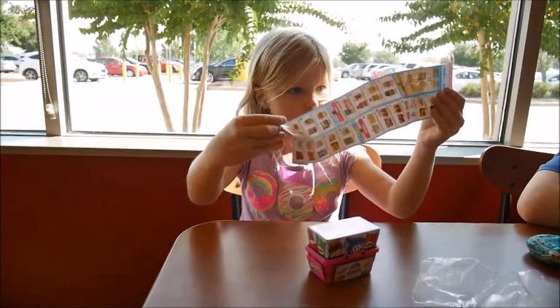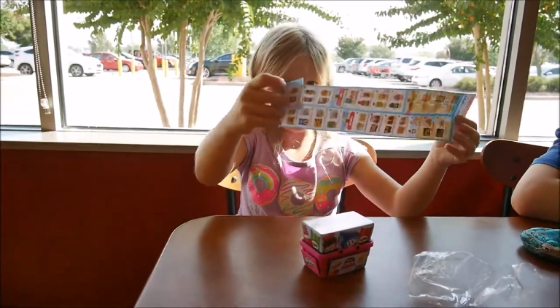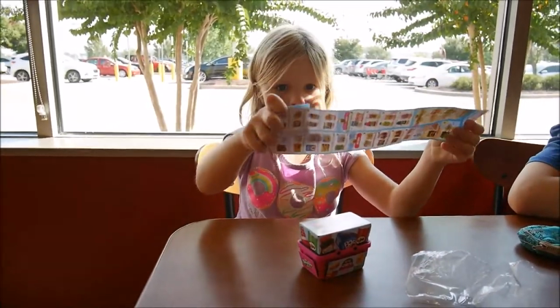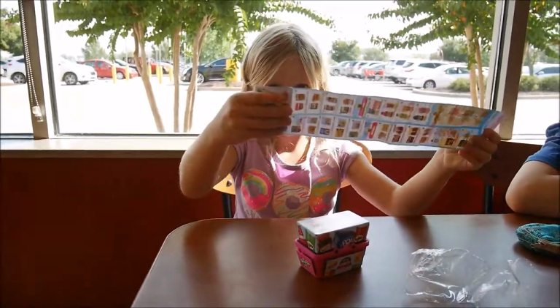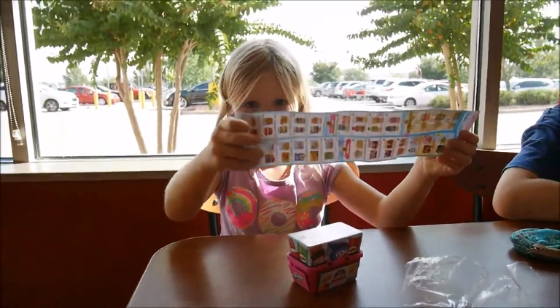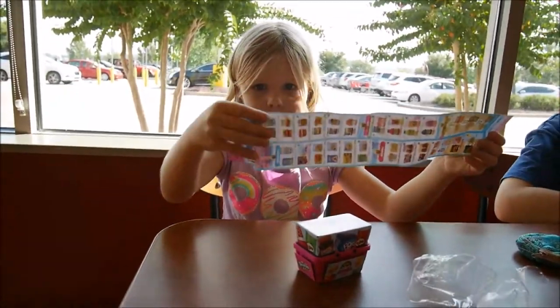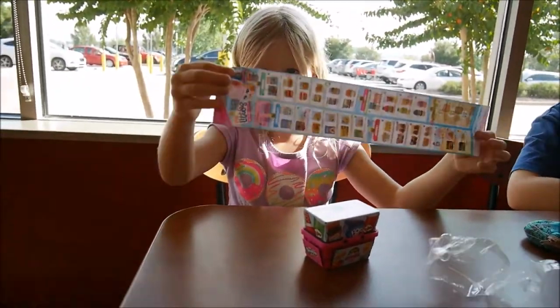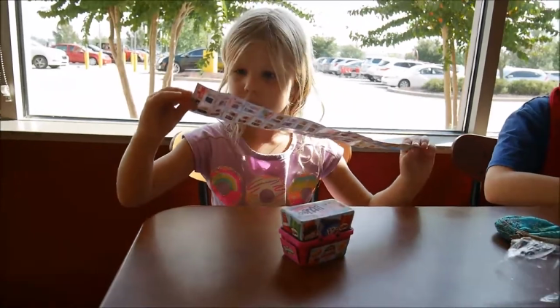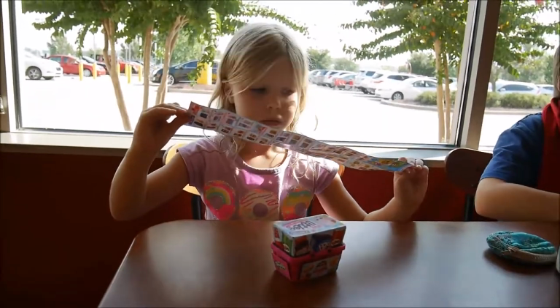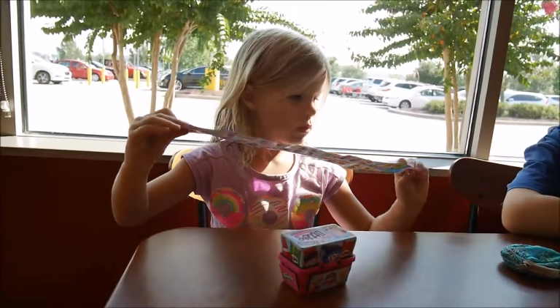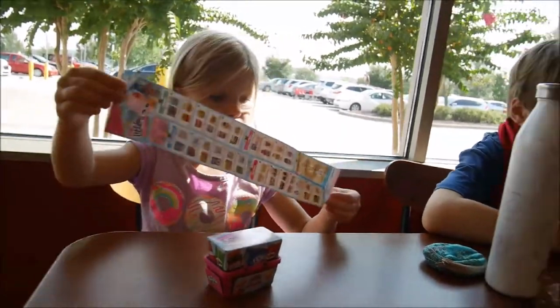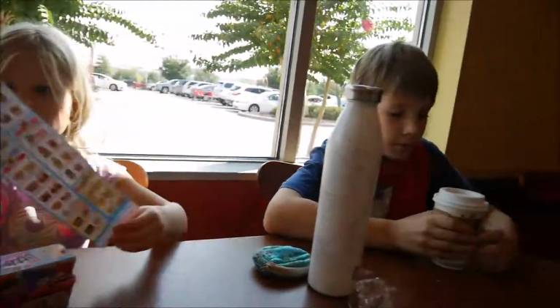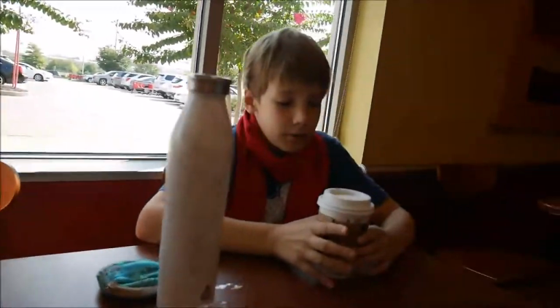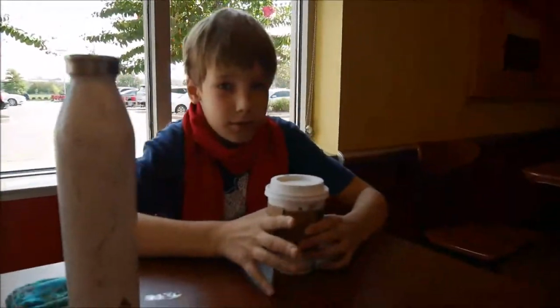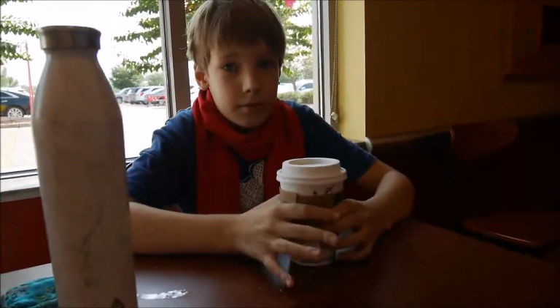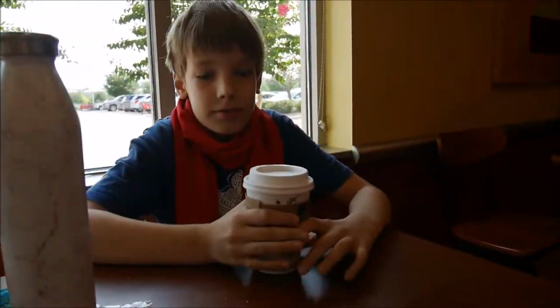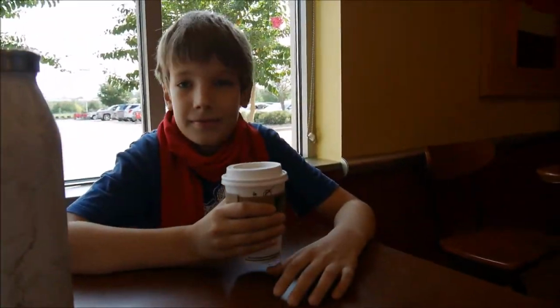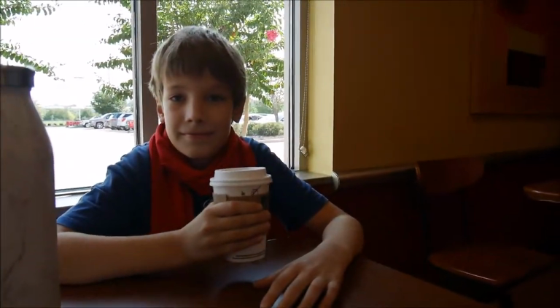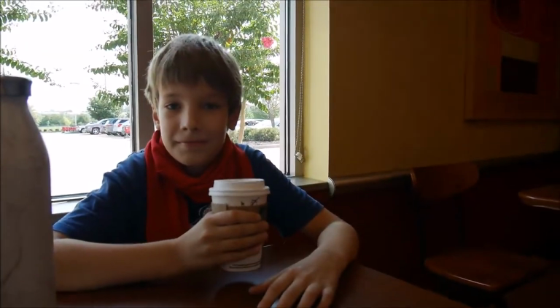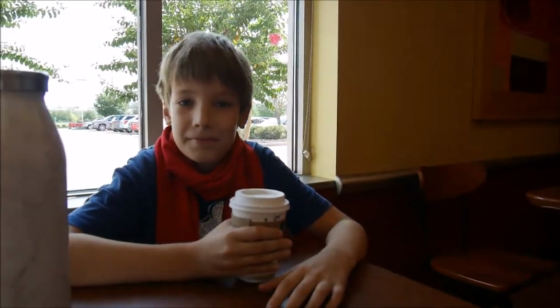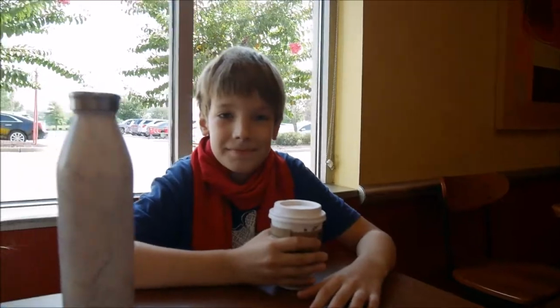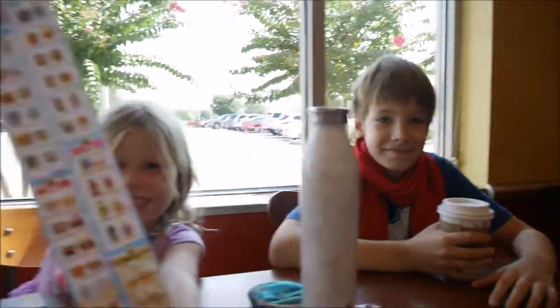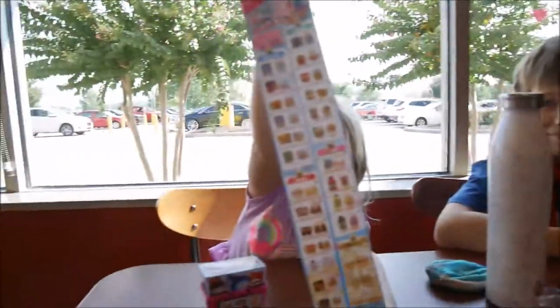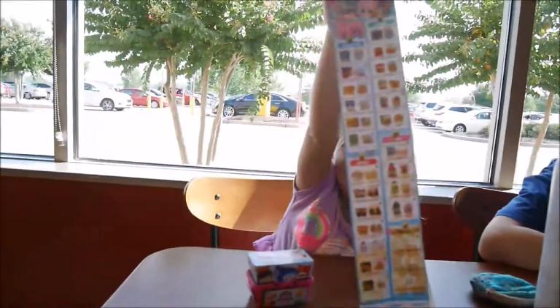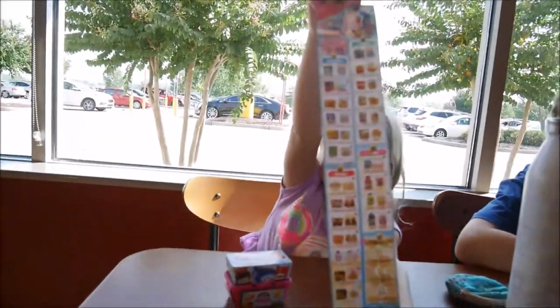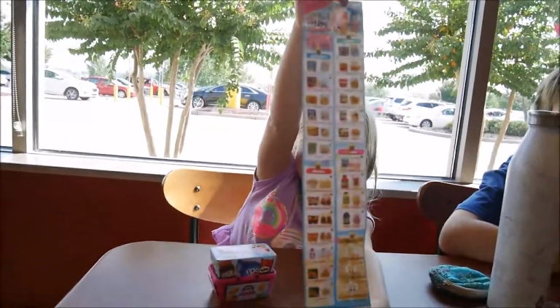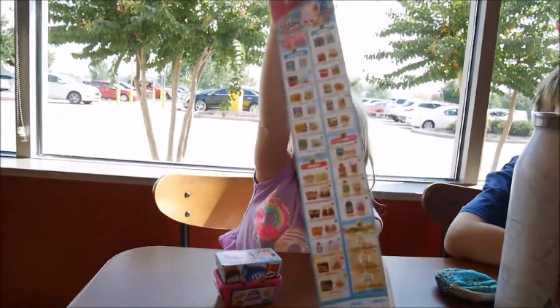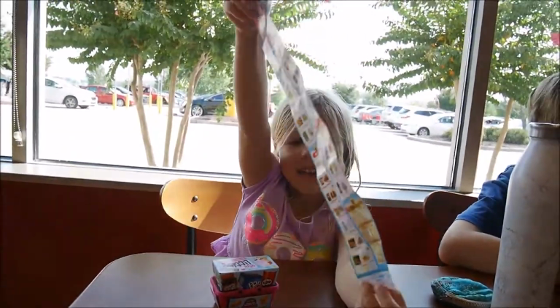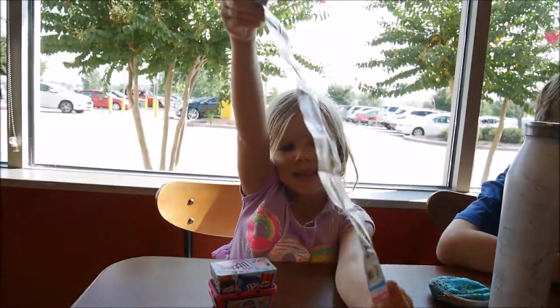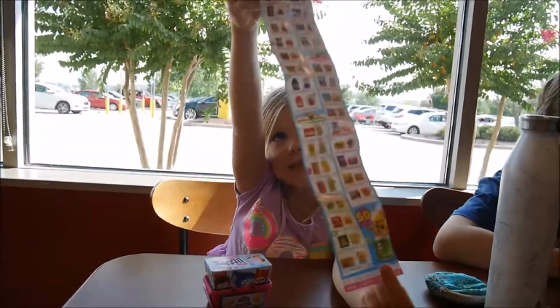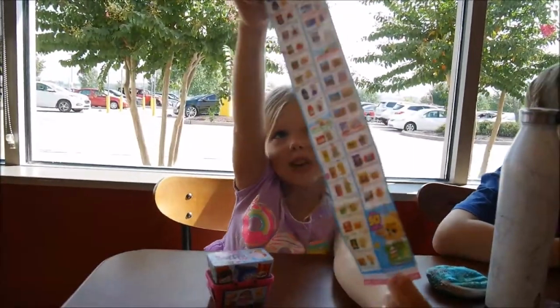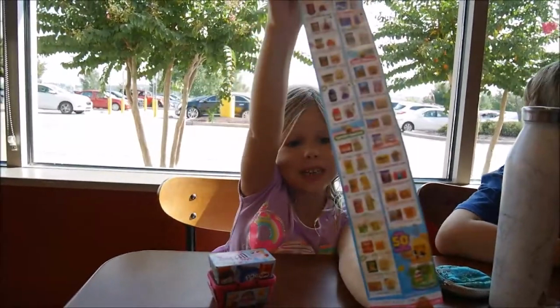So here are some Shopkins. Guys, look! Here are some Shopkins I can collect. And here are also some Shopkins.